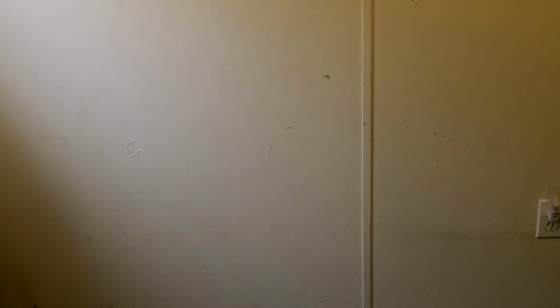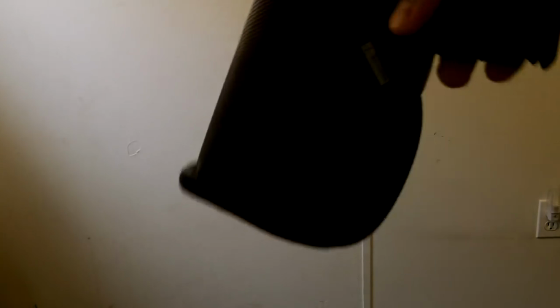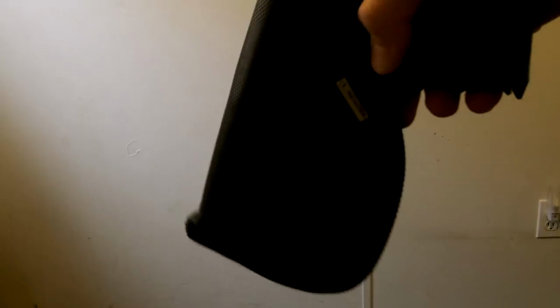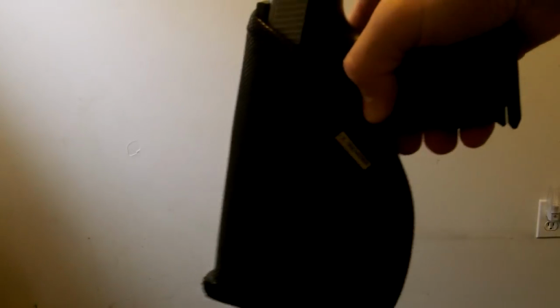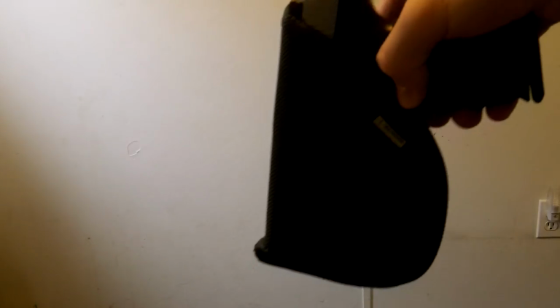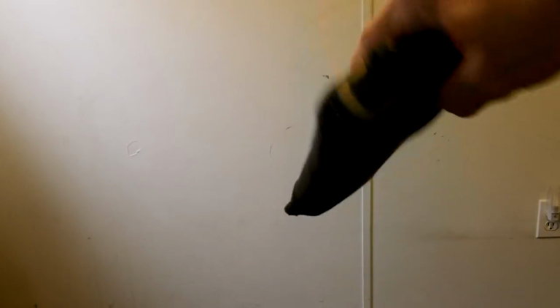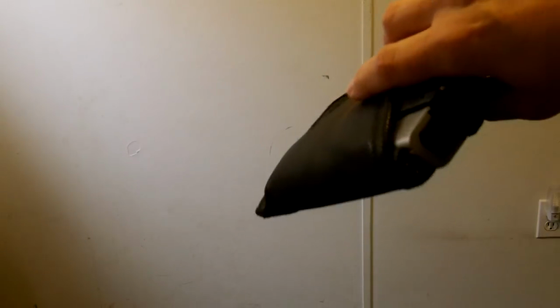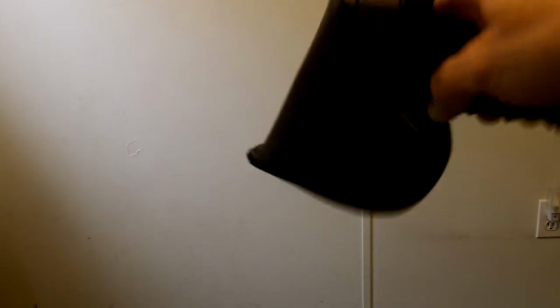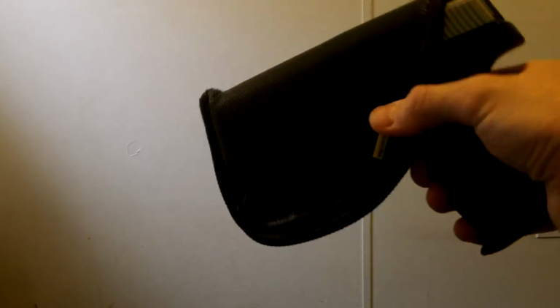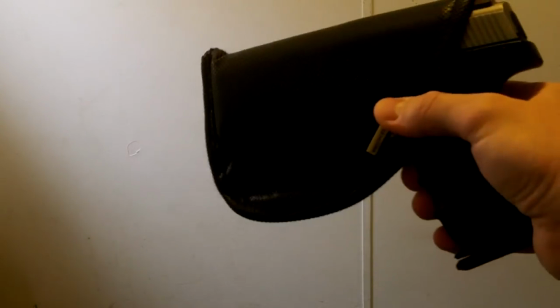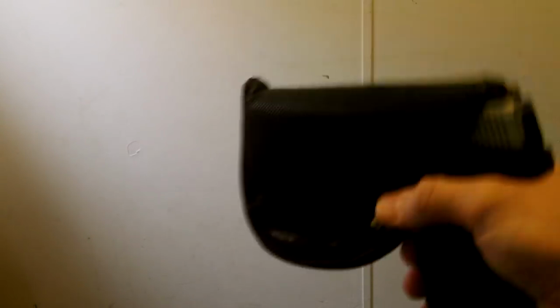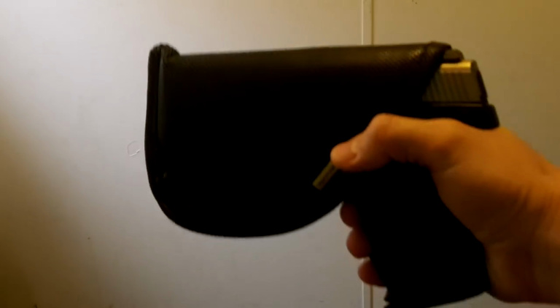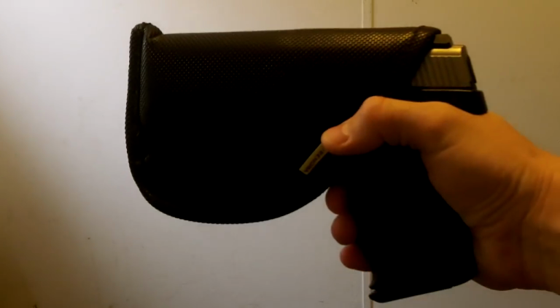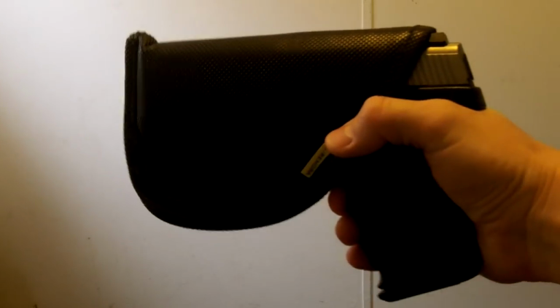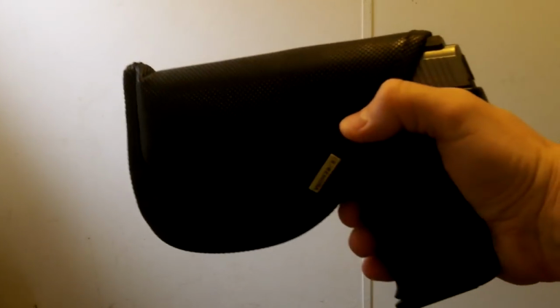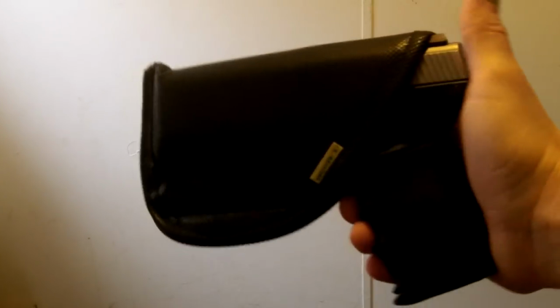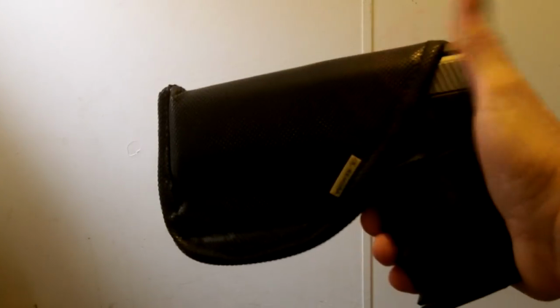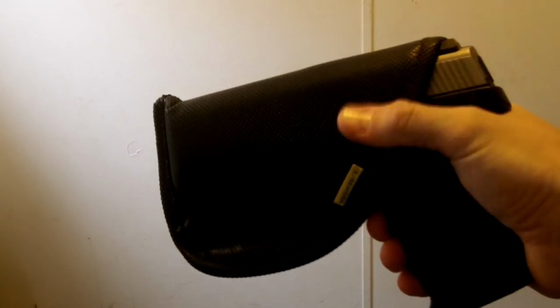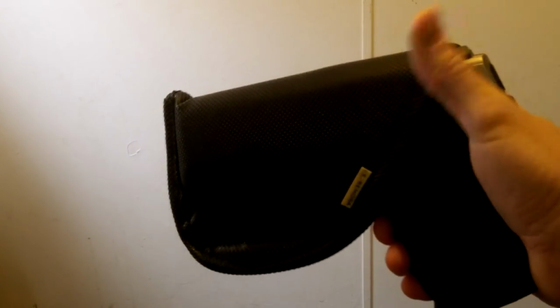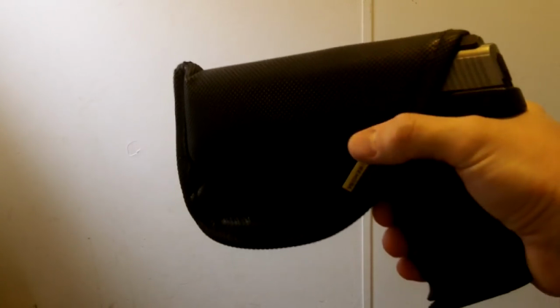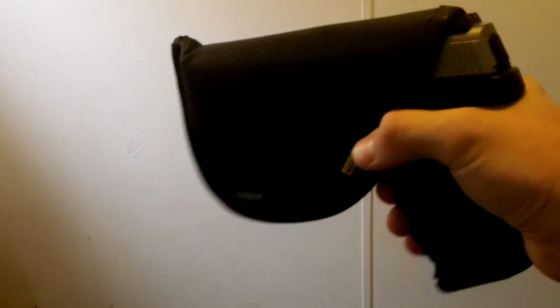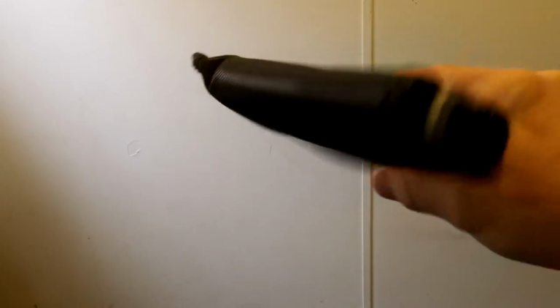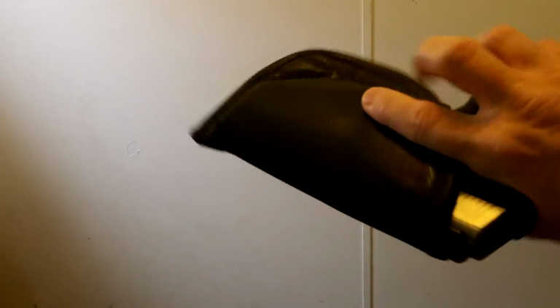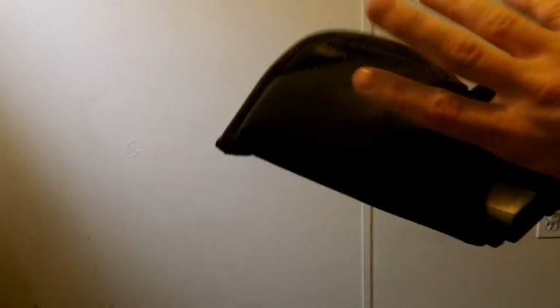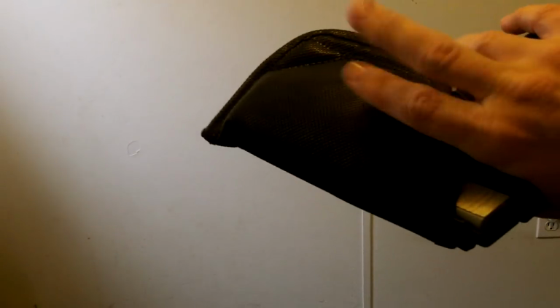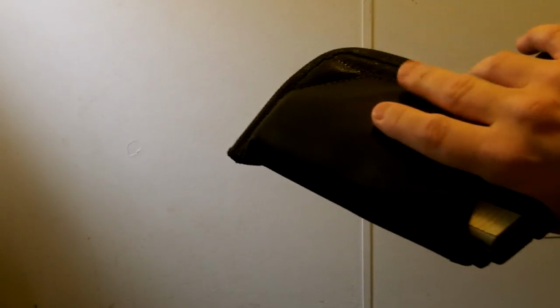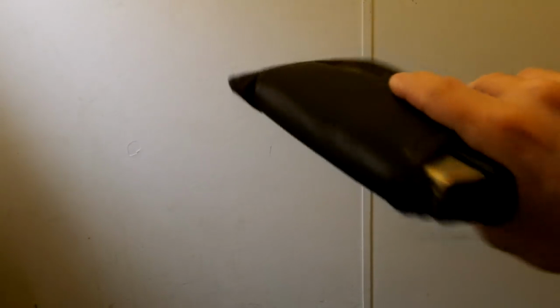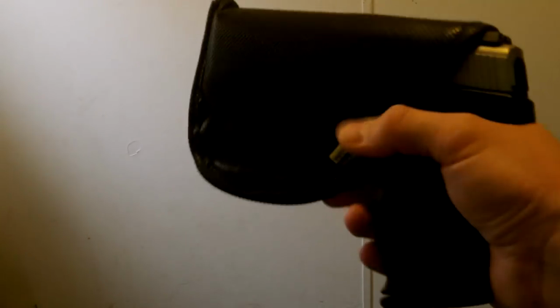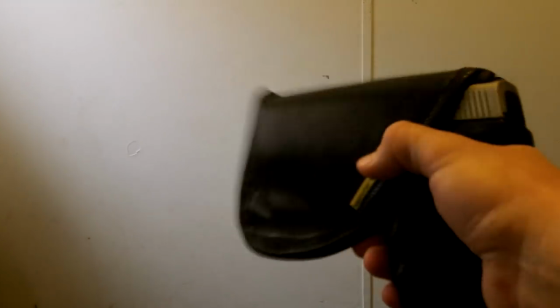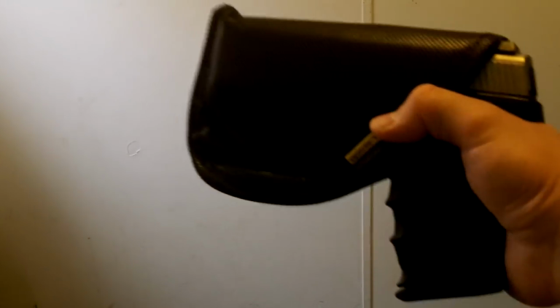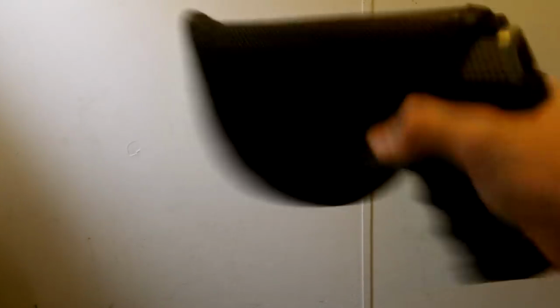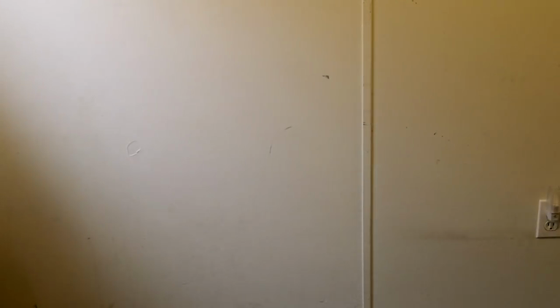This is a standard Remora — no options, just a regular run-of-the-mill Remora at the base level. They have optional sweat guards and so forth, but just for the sake of demonstration, this is just to show what this will do.